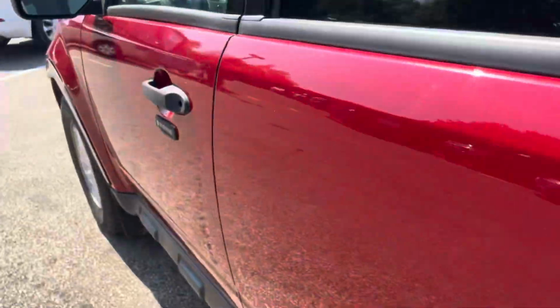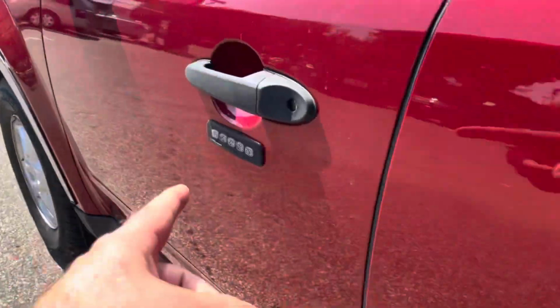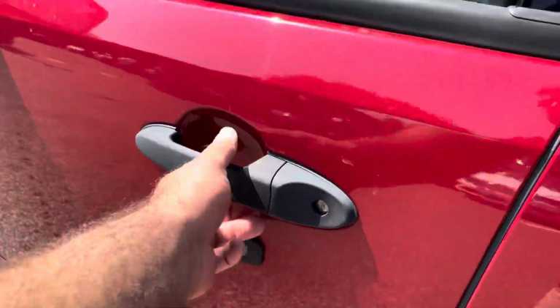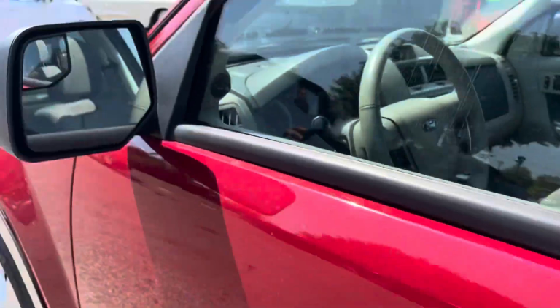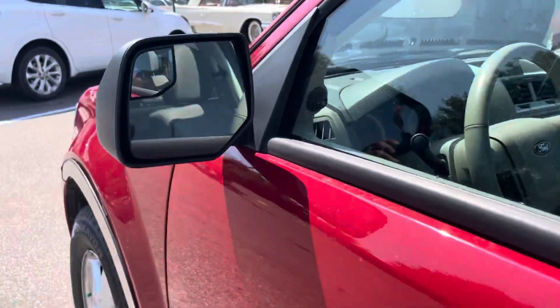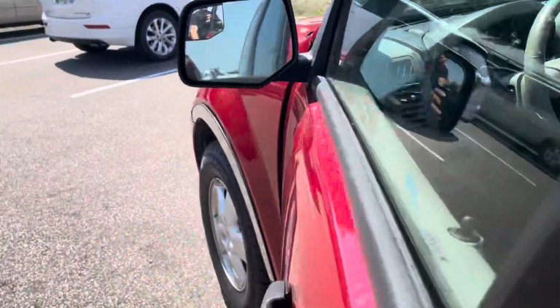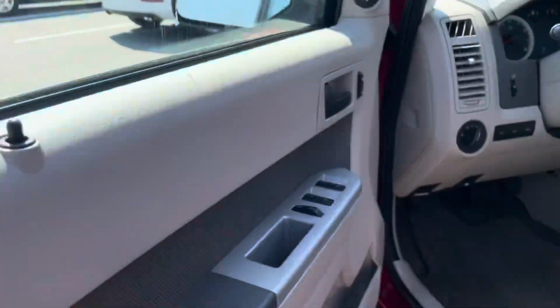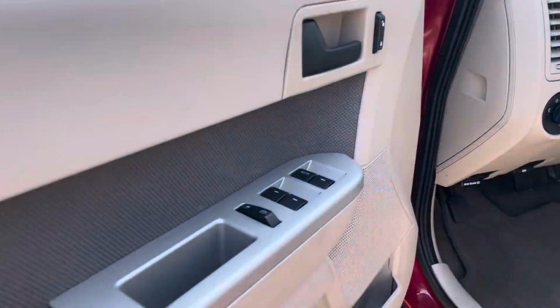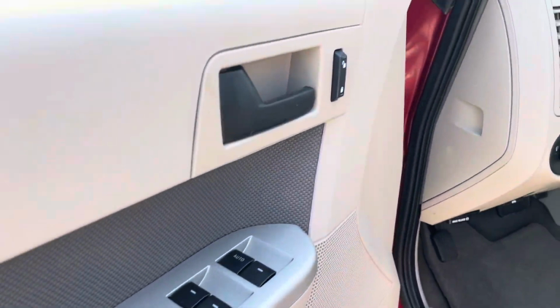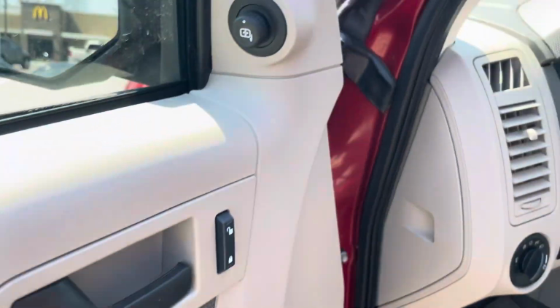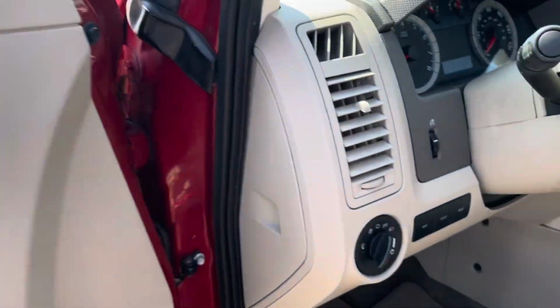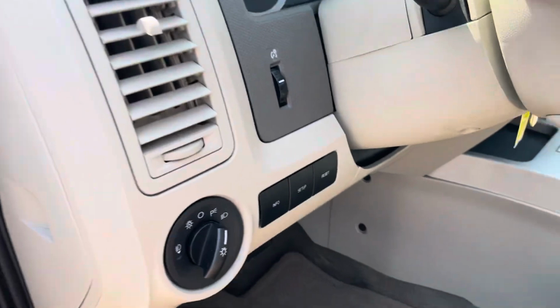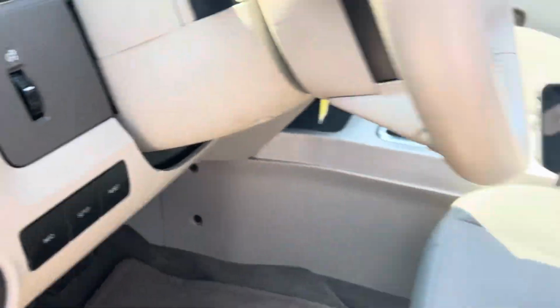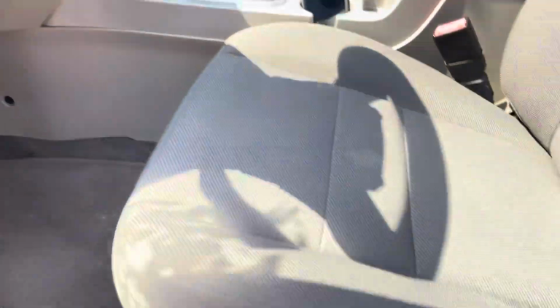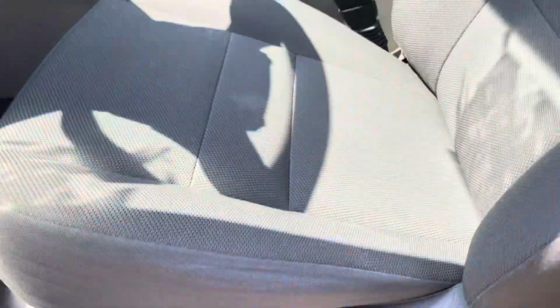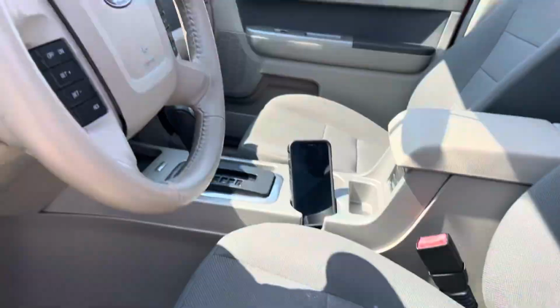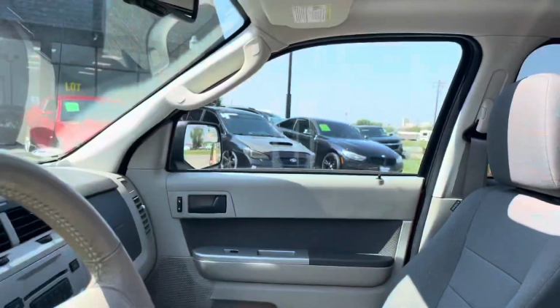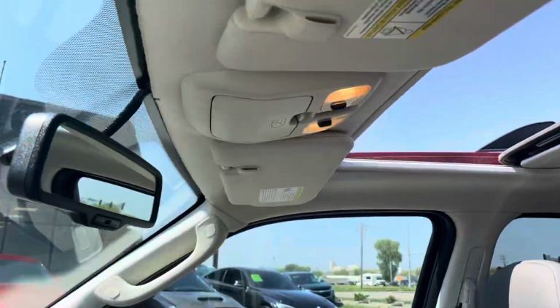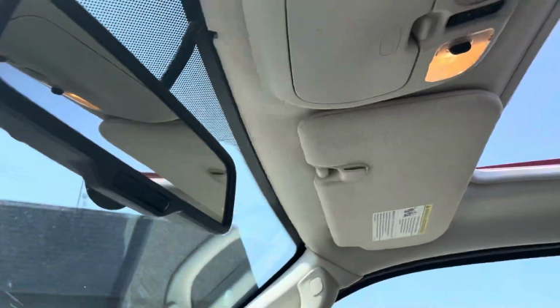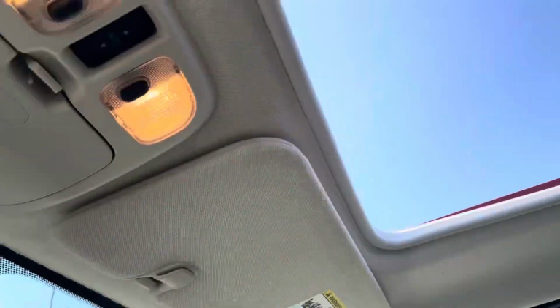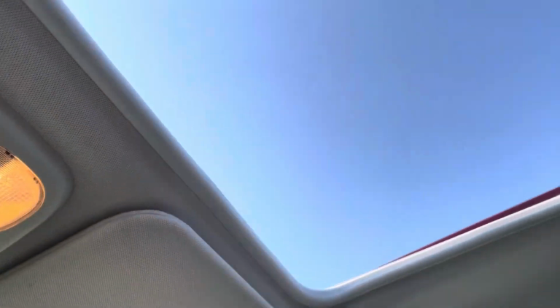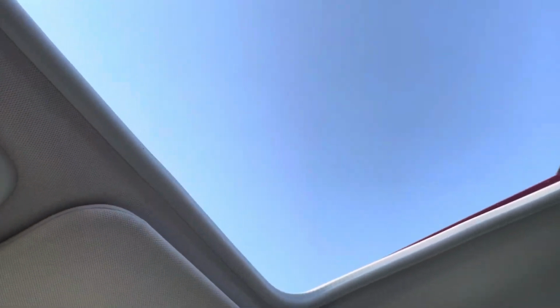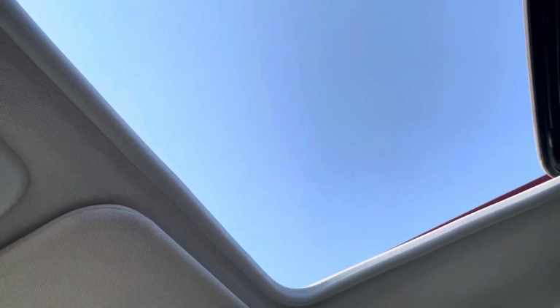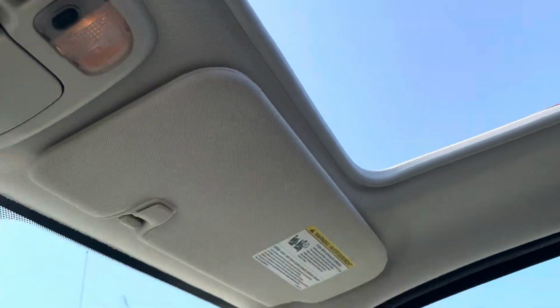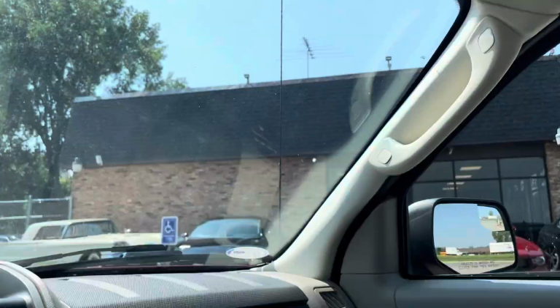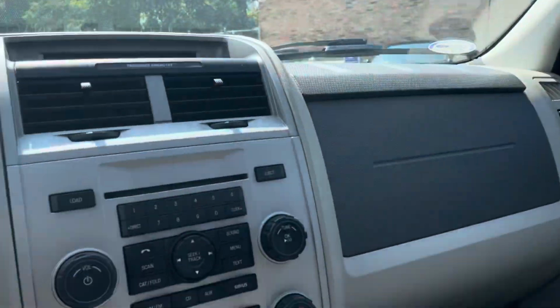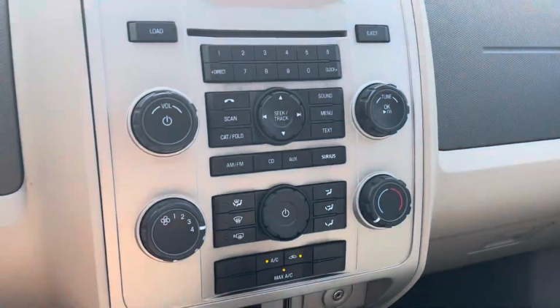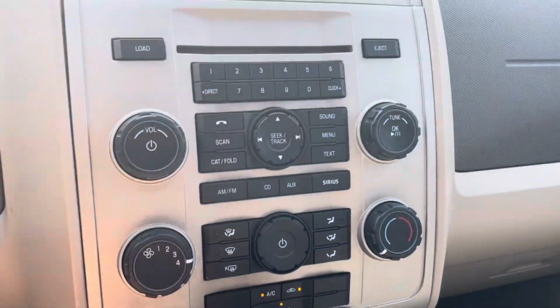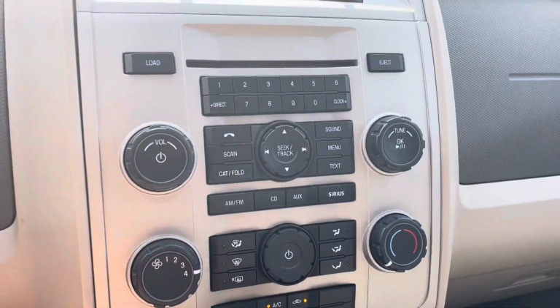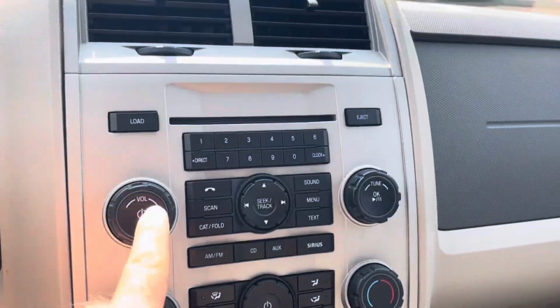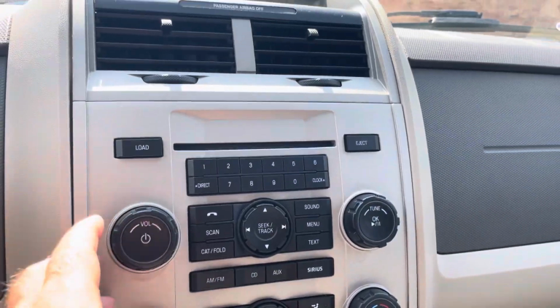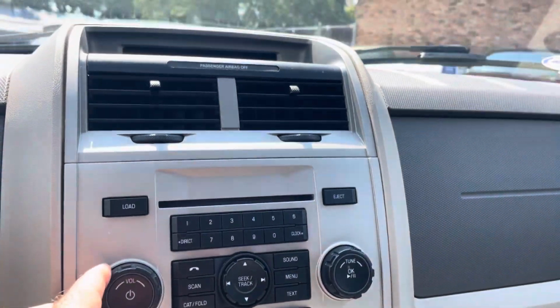Keyless entry, blind spot in the mirrors, power windows, locks, mirrors, power seat, power moonroof in this one — that's one touch. AC blows ice cold, factory sound system.